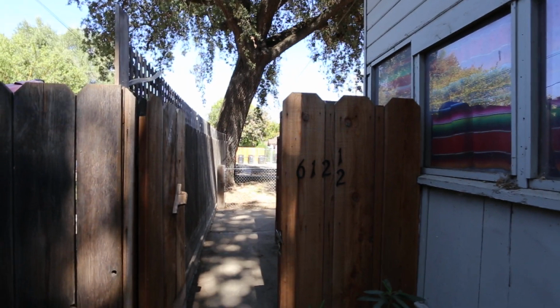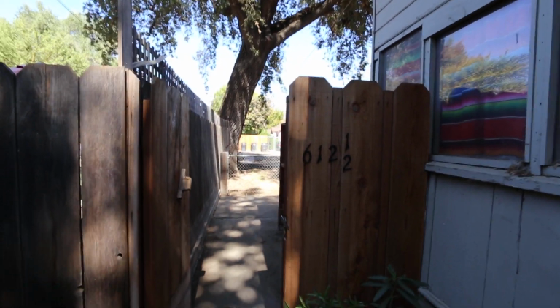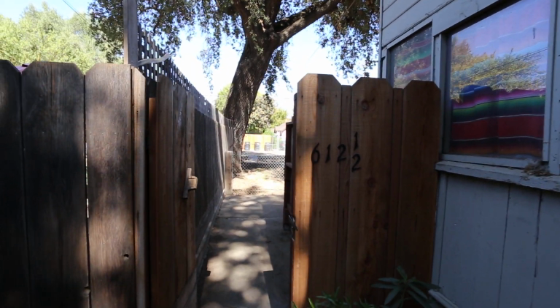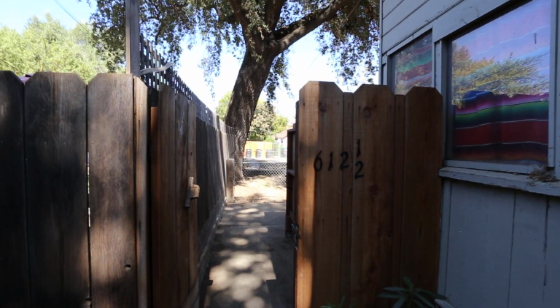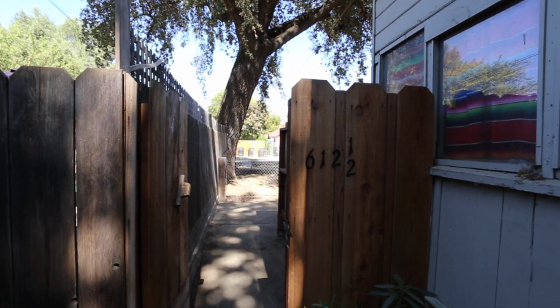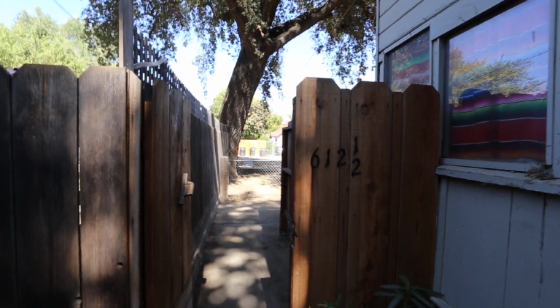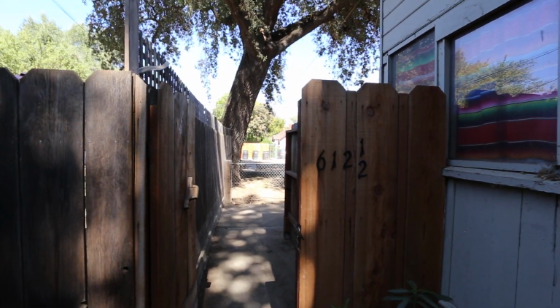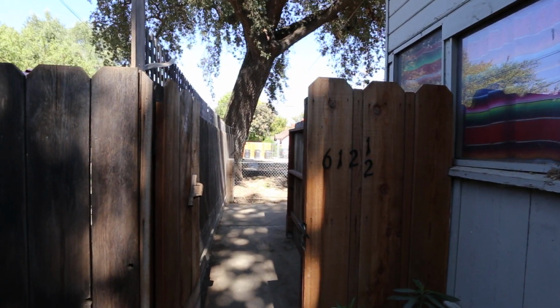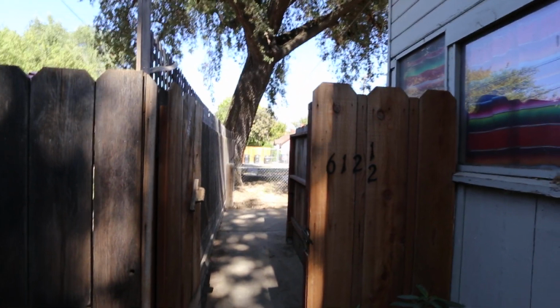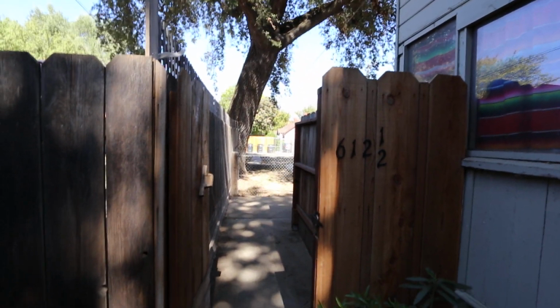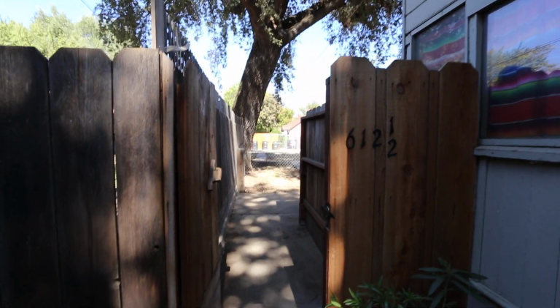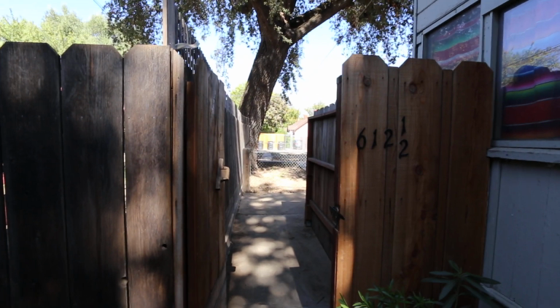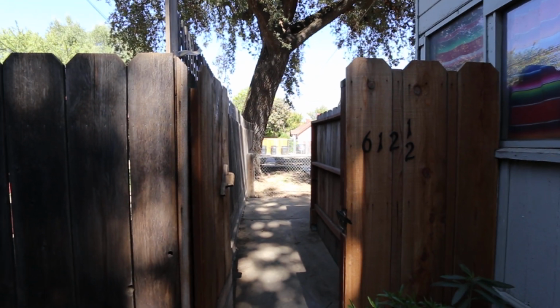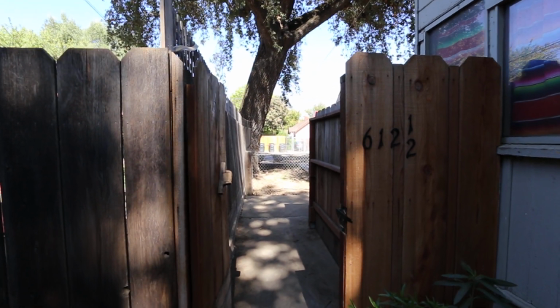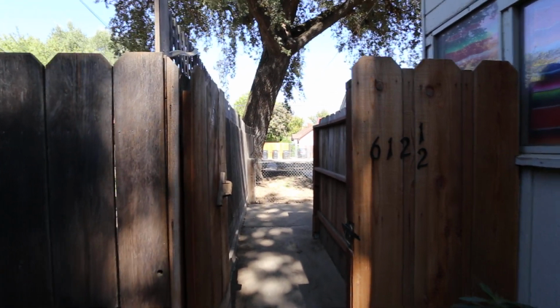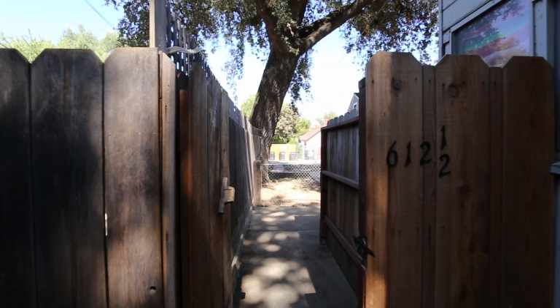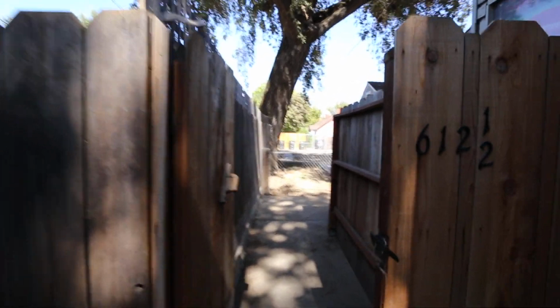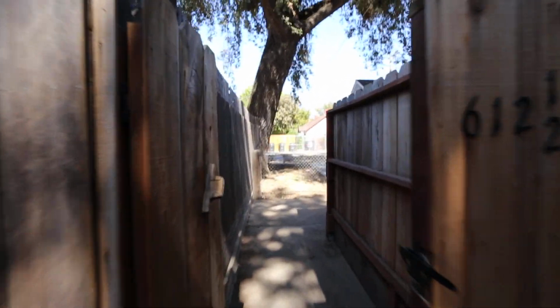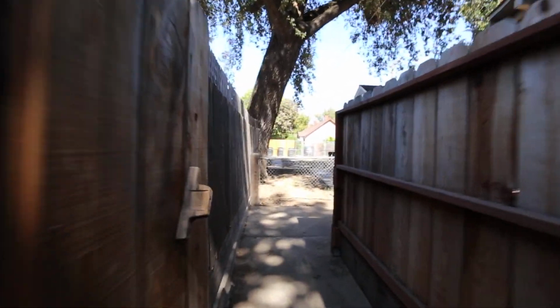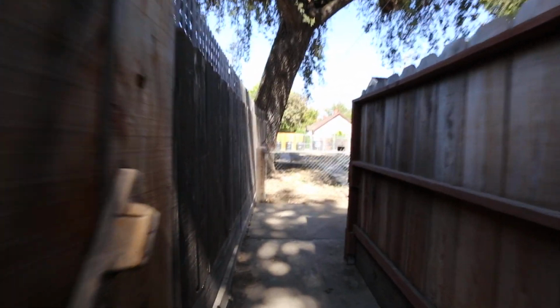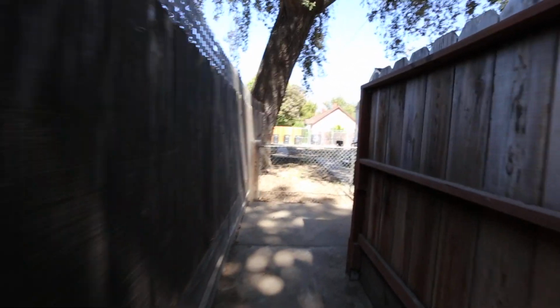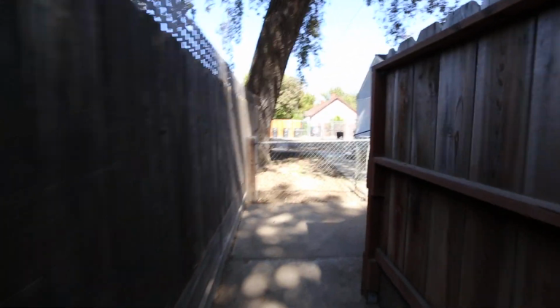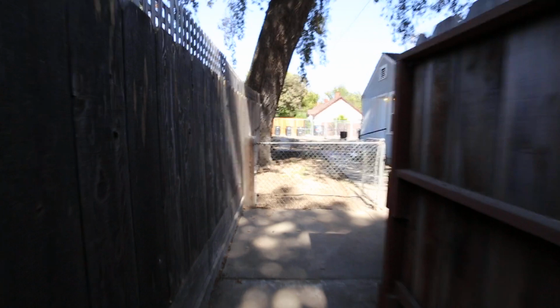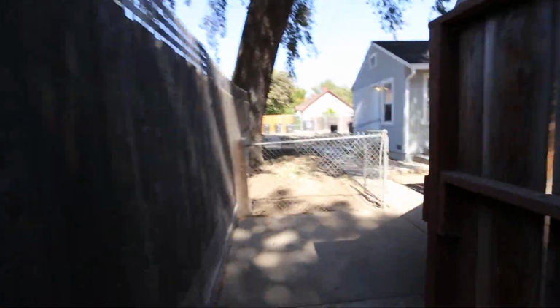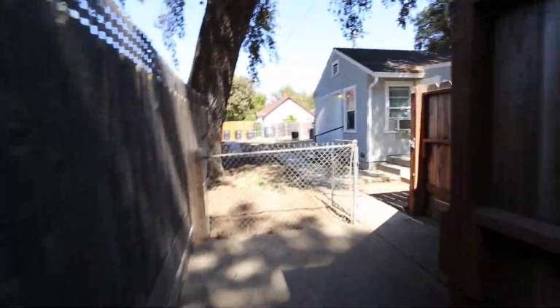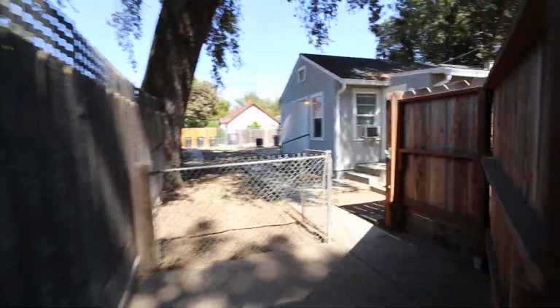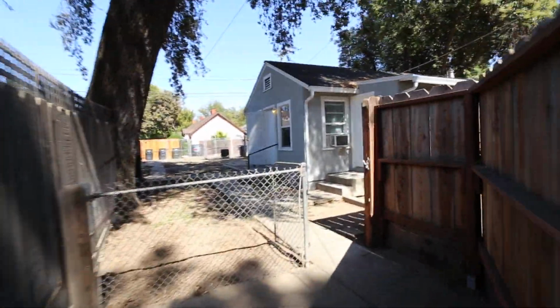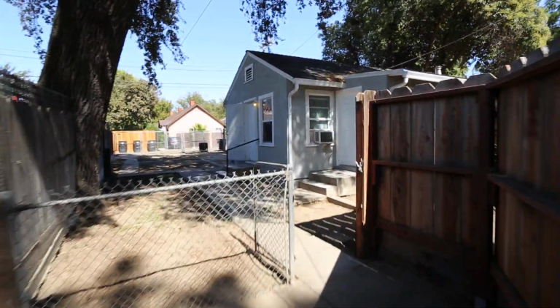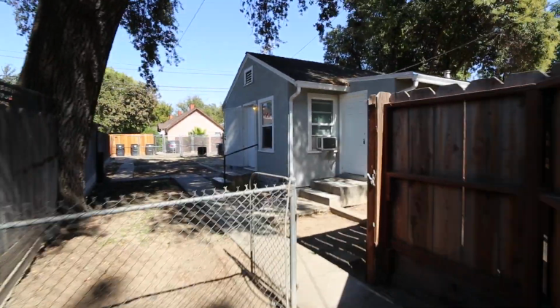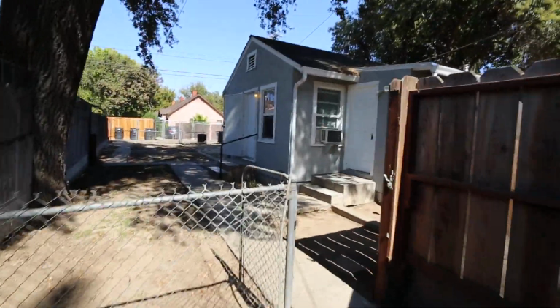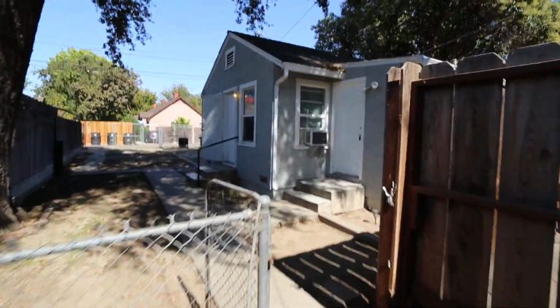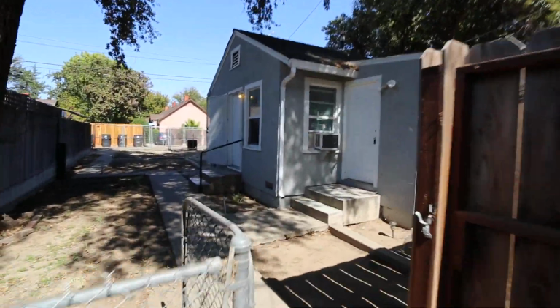Here we are at 612 and a half 16th Street in Modesto, California, 95354. This is a one bedroom, one bath with a detached garage. Let's go check this out.